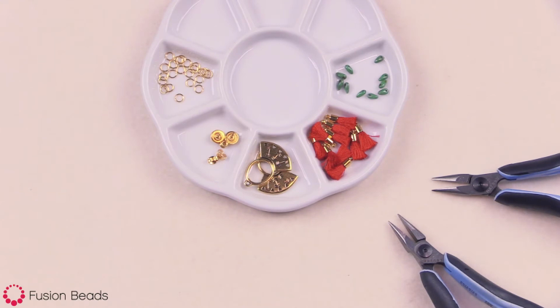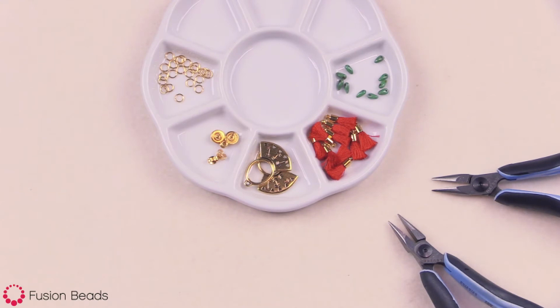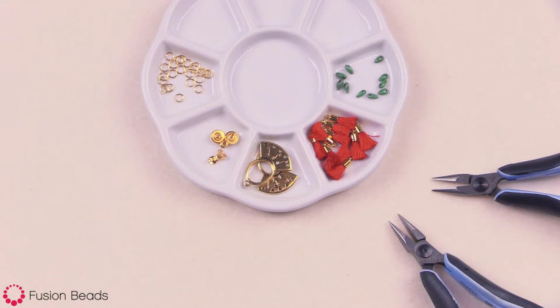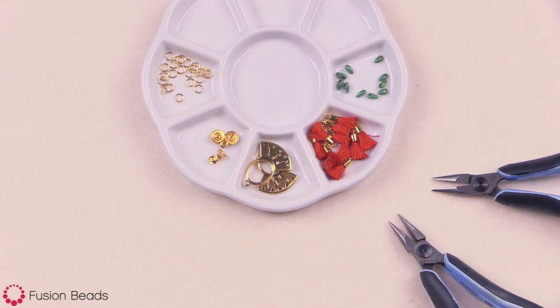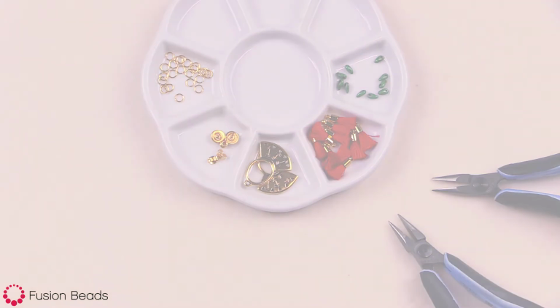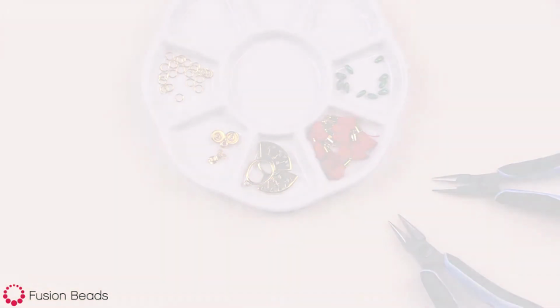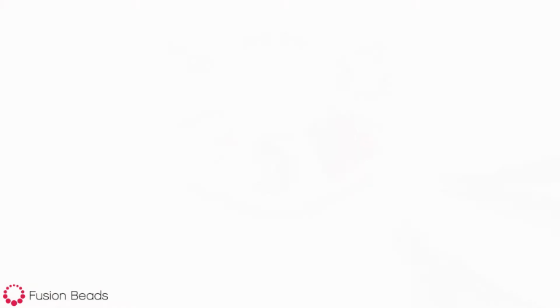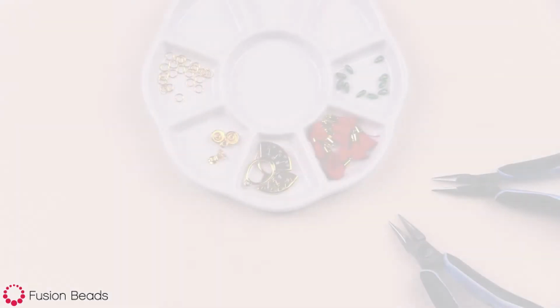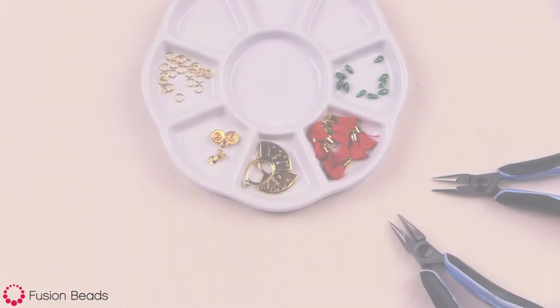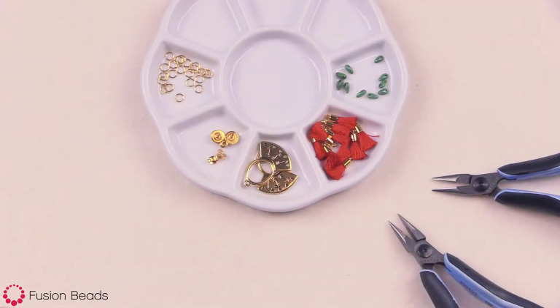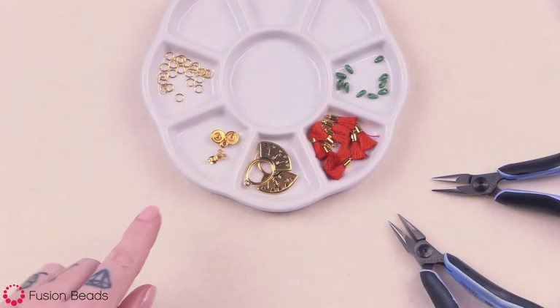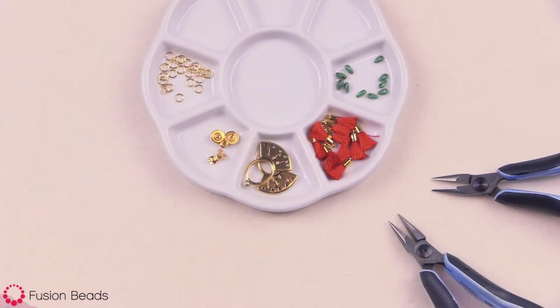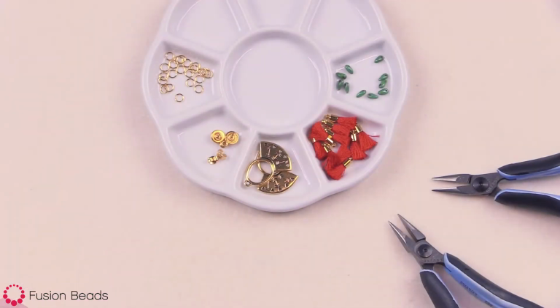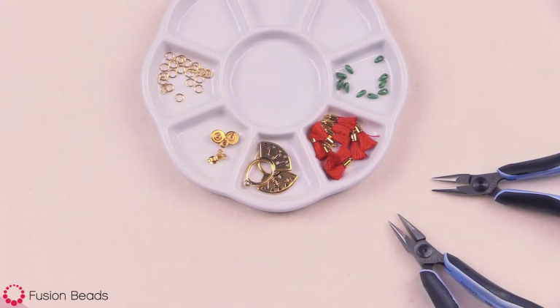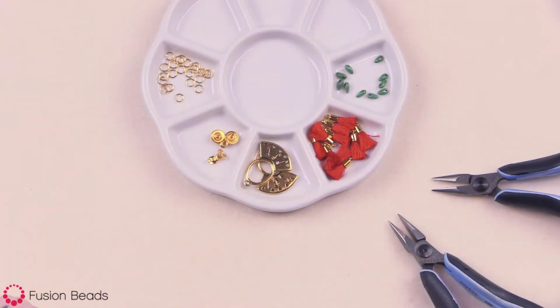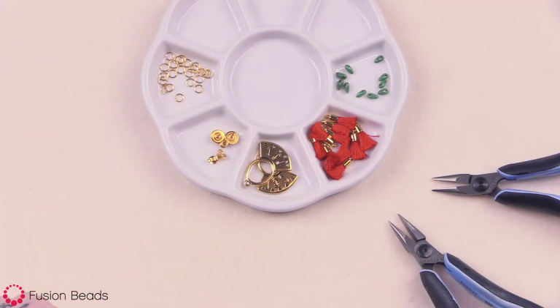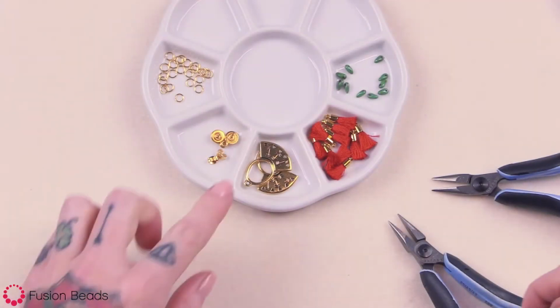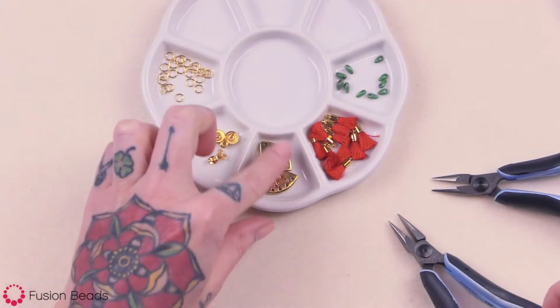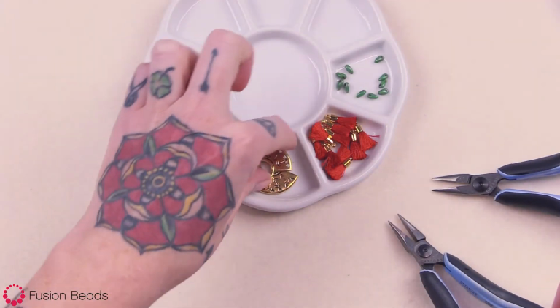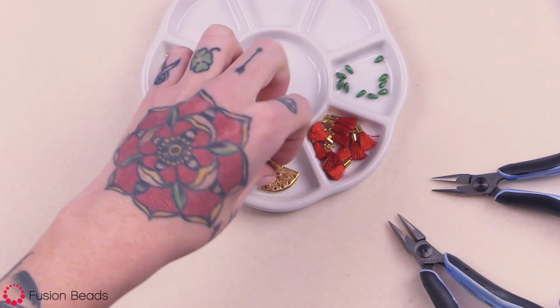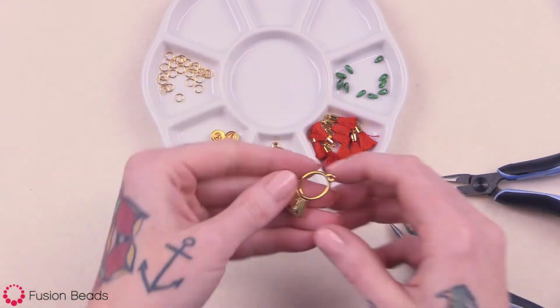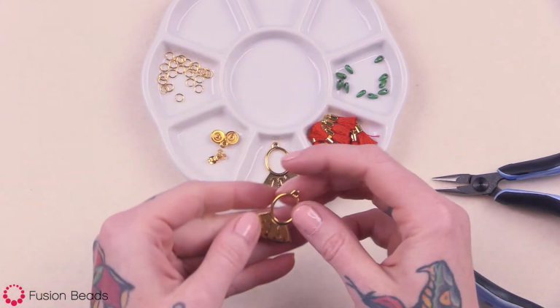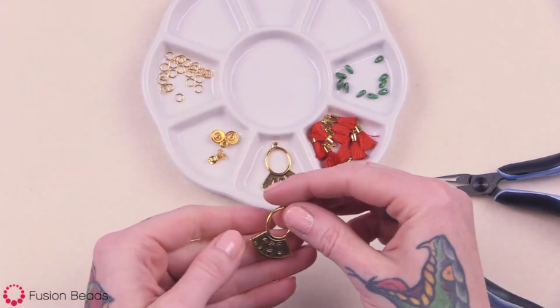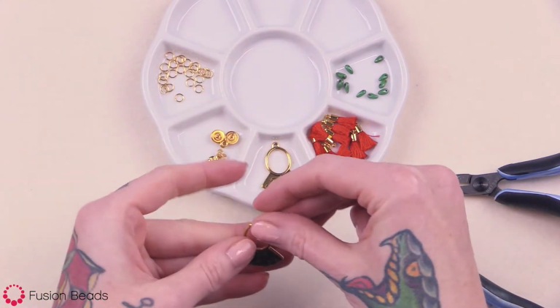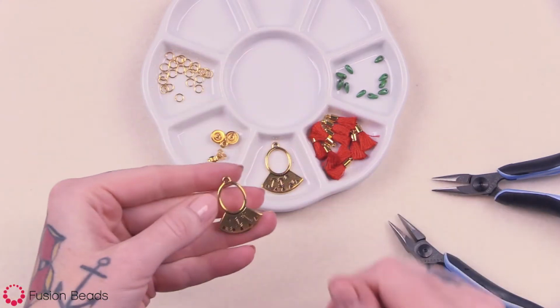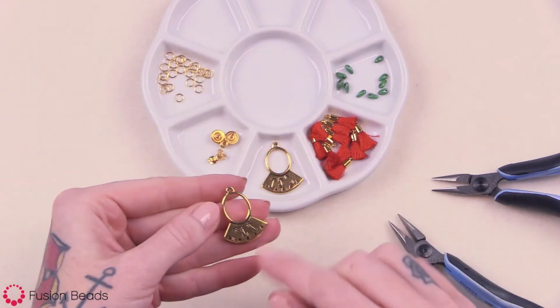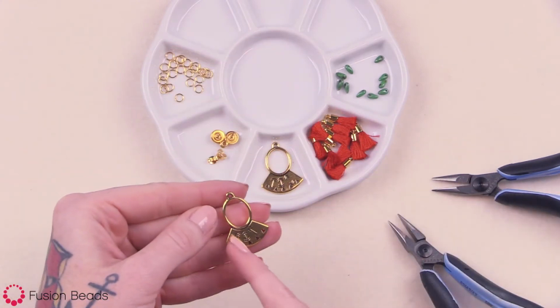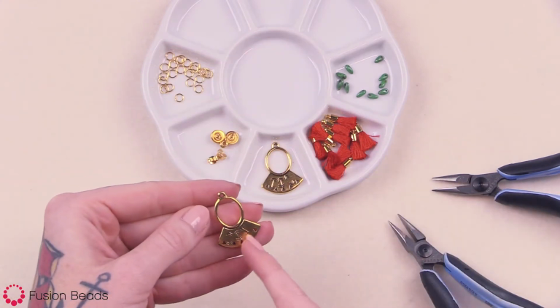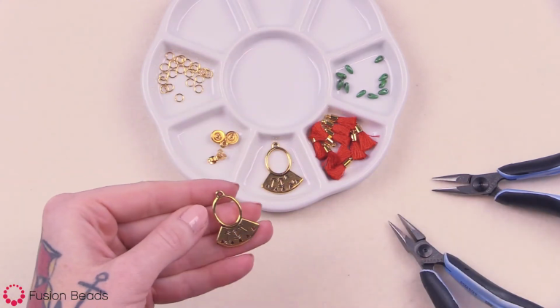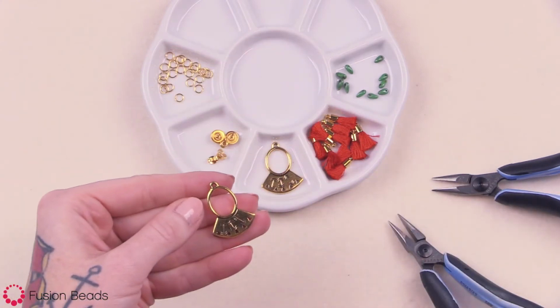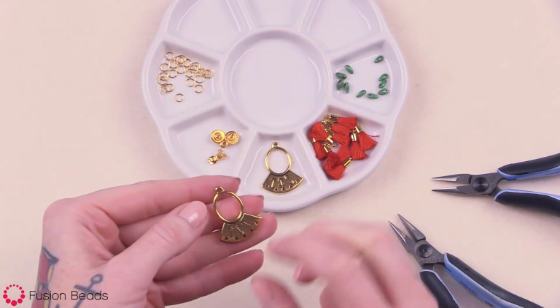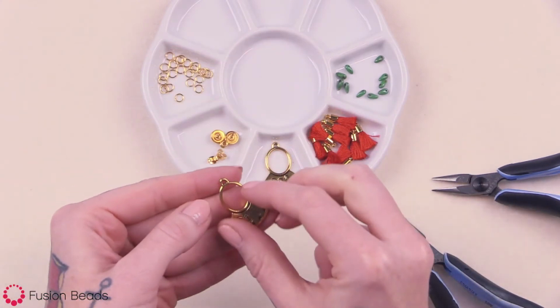Okay, let's get started. To make these golden tassel earrings, you're going to want to take your fan component, and we're going to be using the side with the arrows.